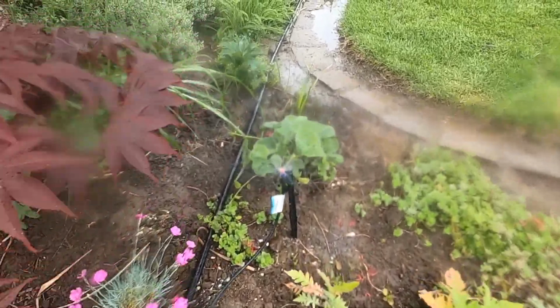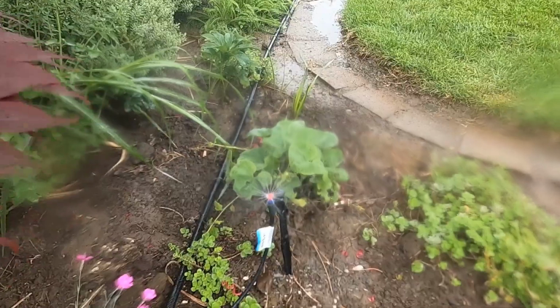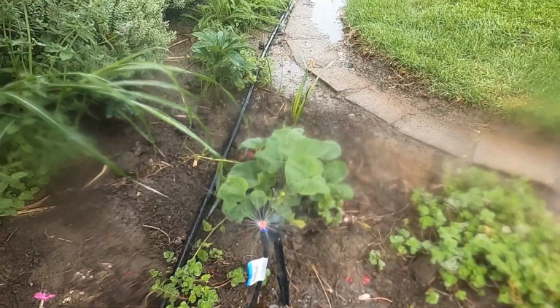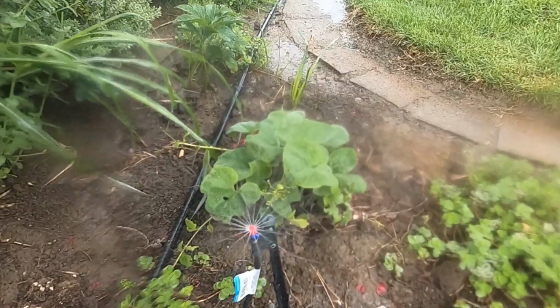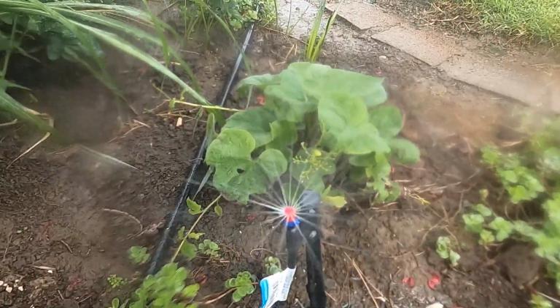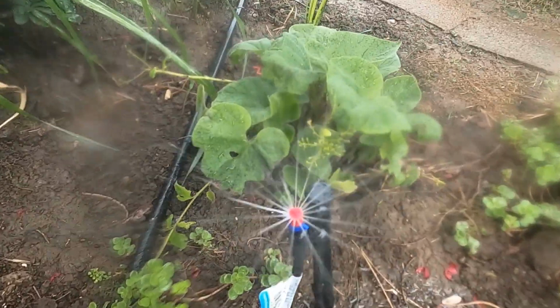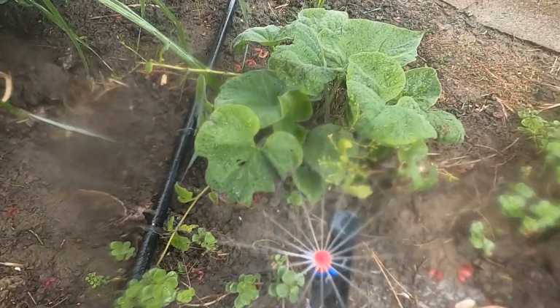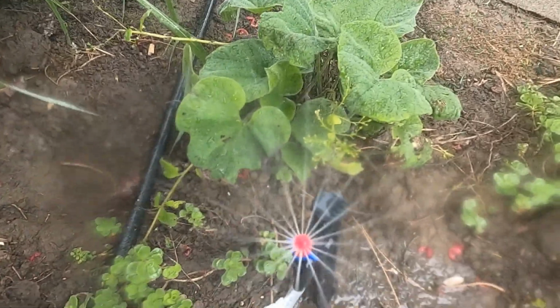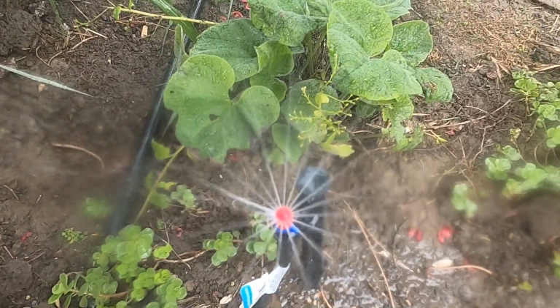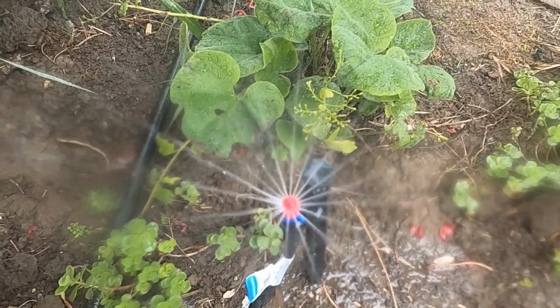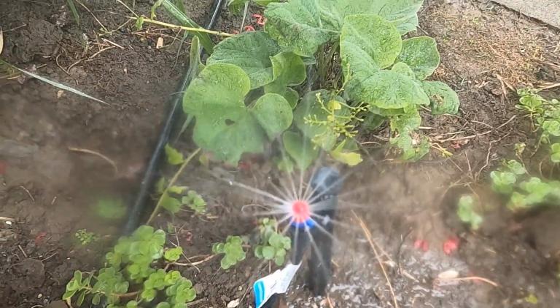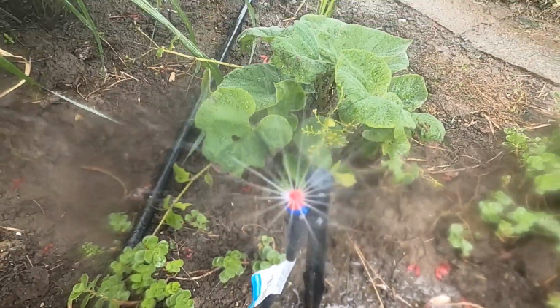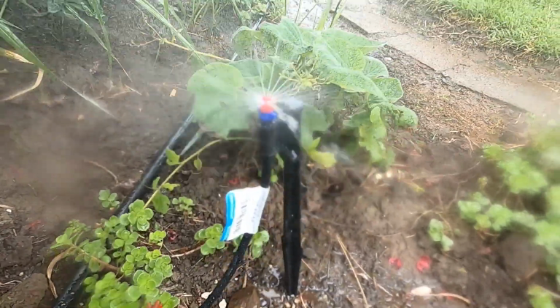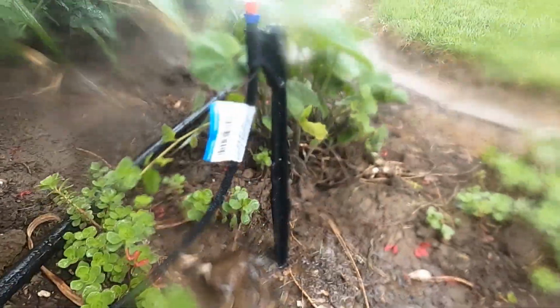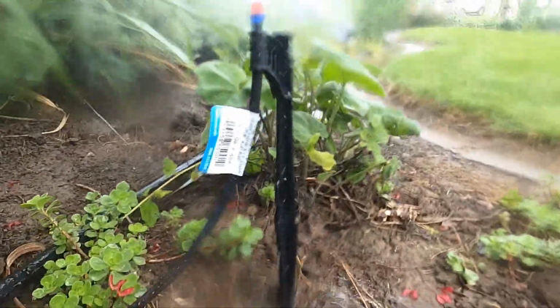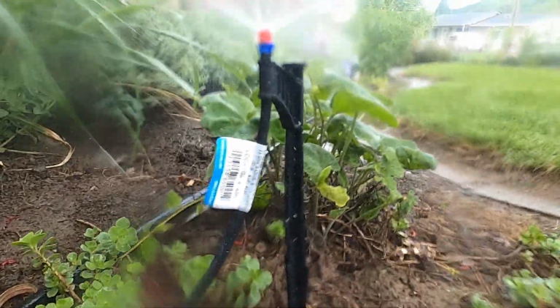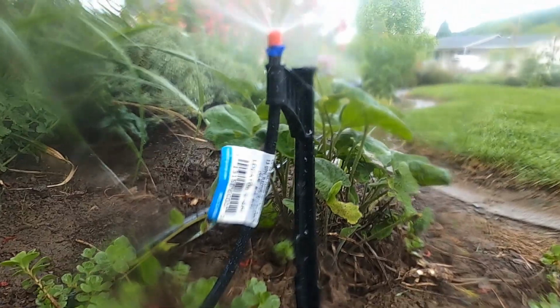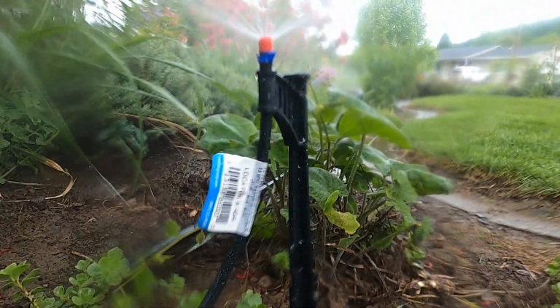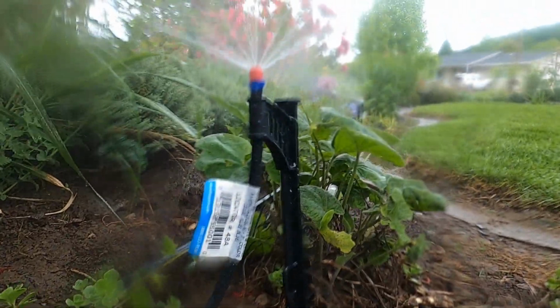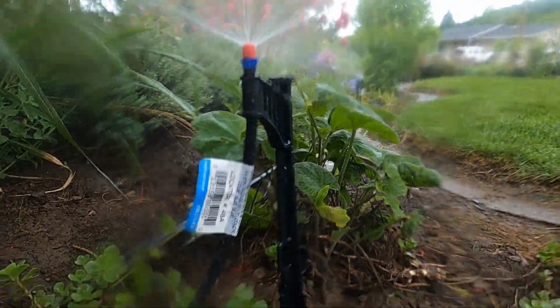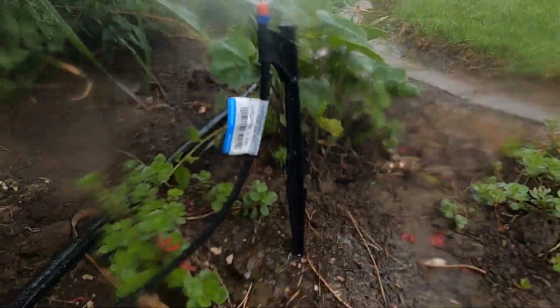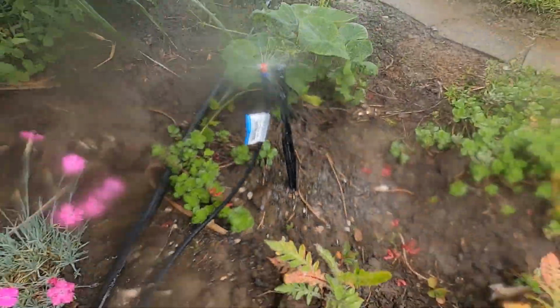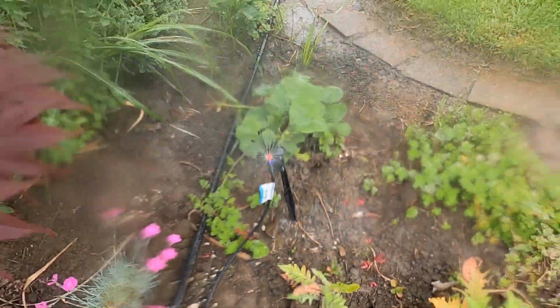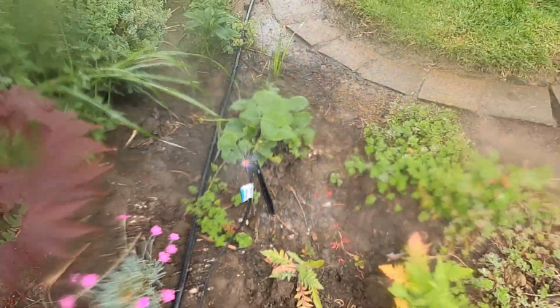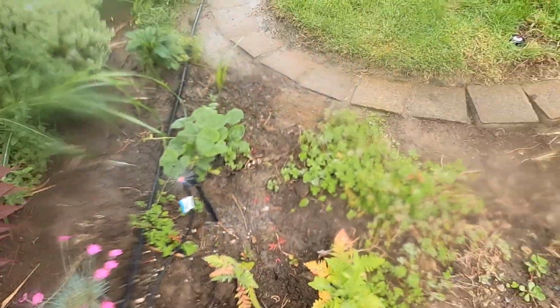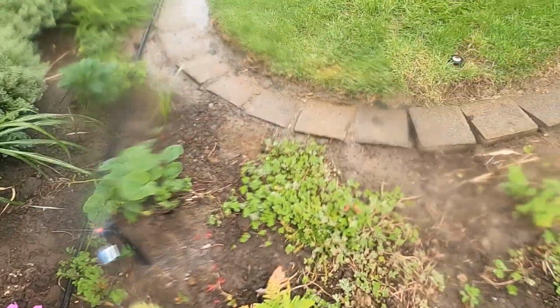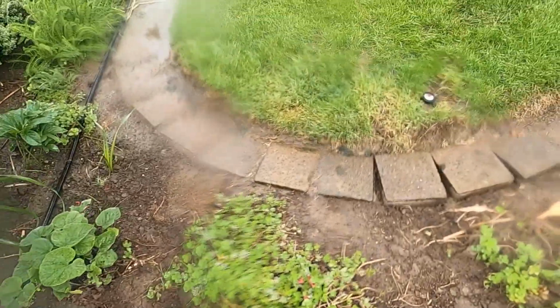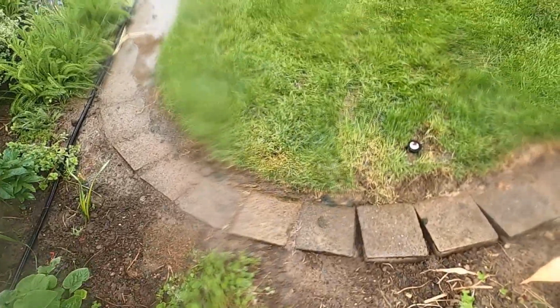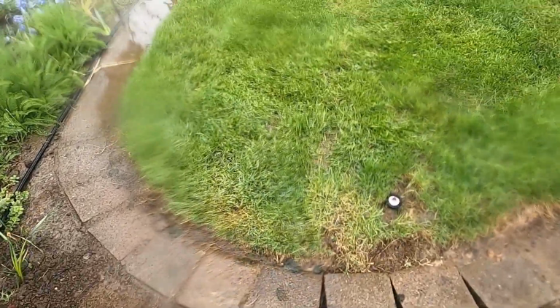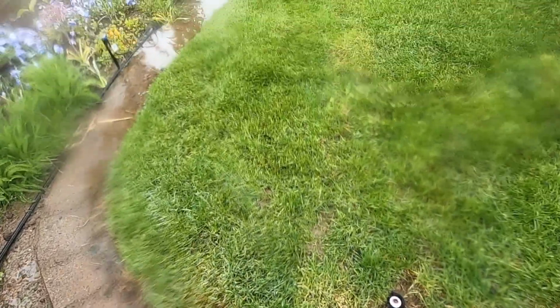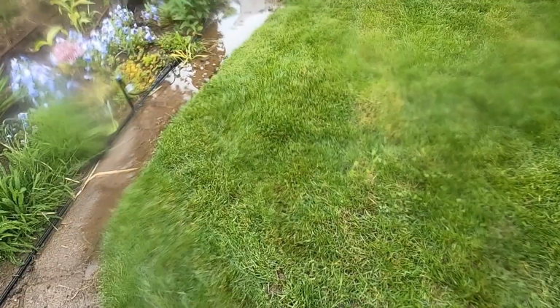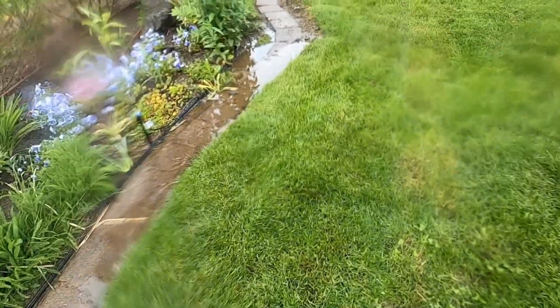That poly line then attaches to my house. There's another 360-degree sprayer, and again all the 360-degree spray angles produce 0.4 gallons per minute.